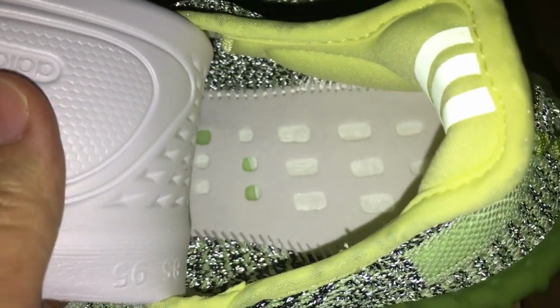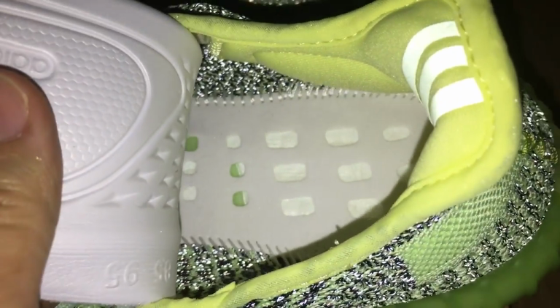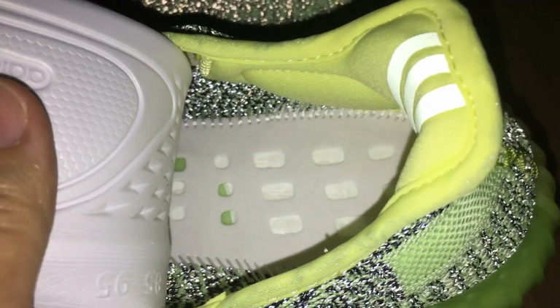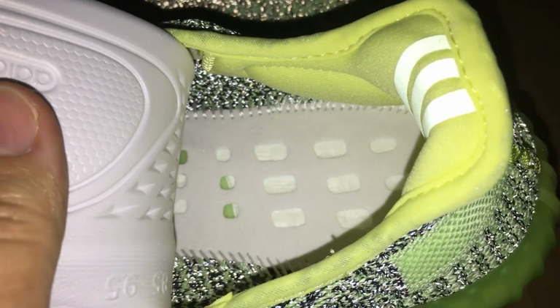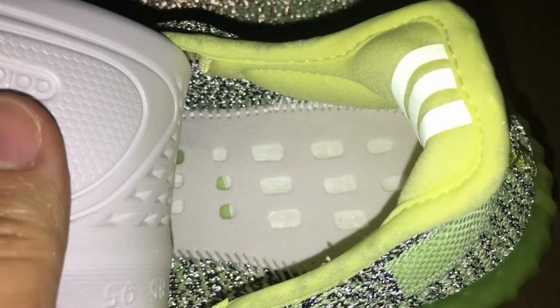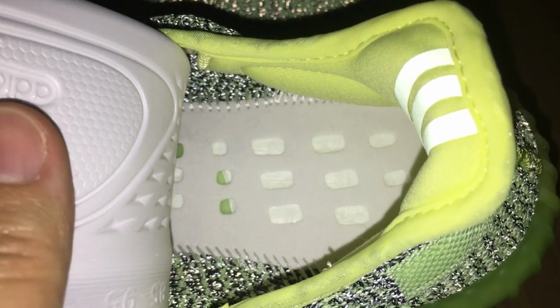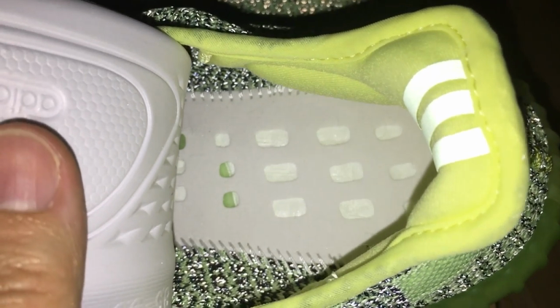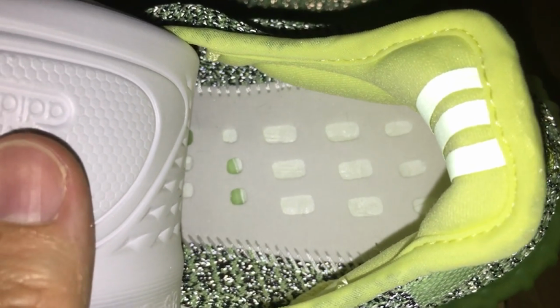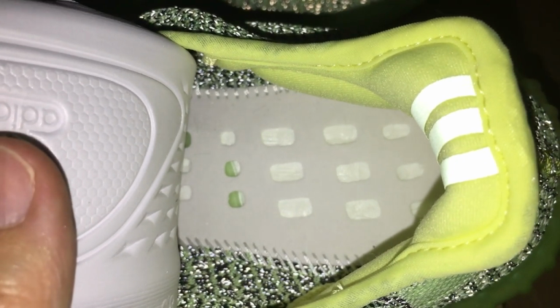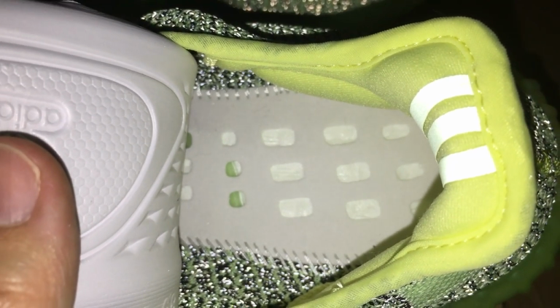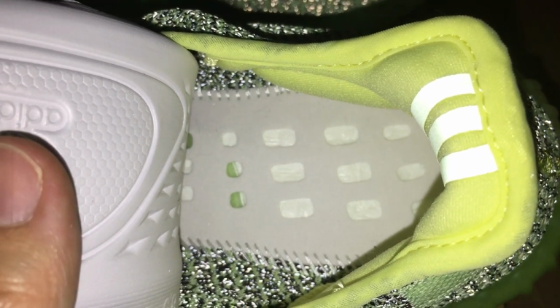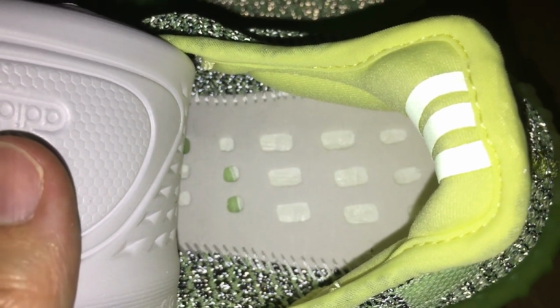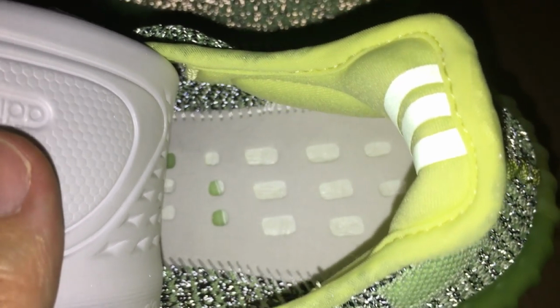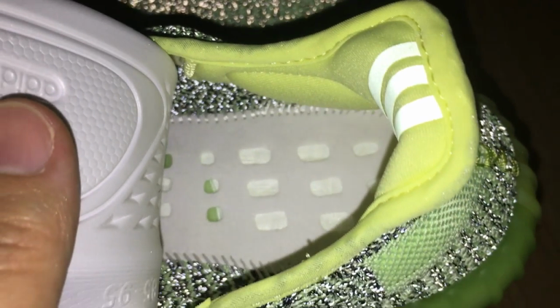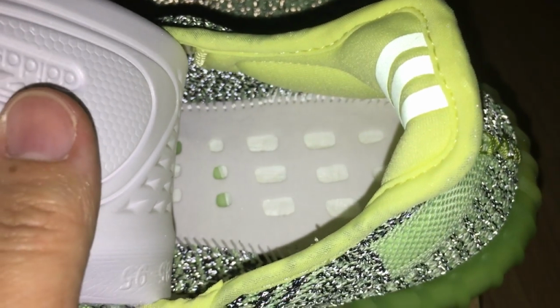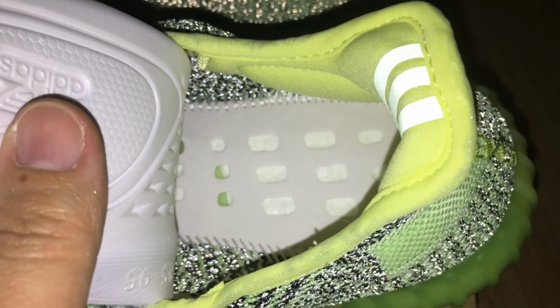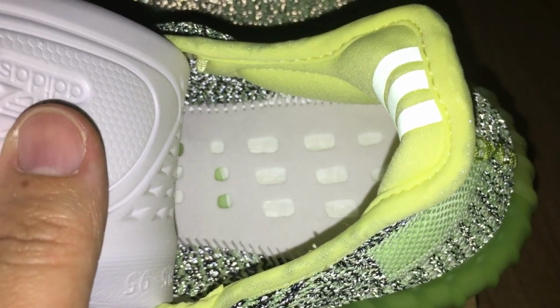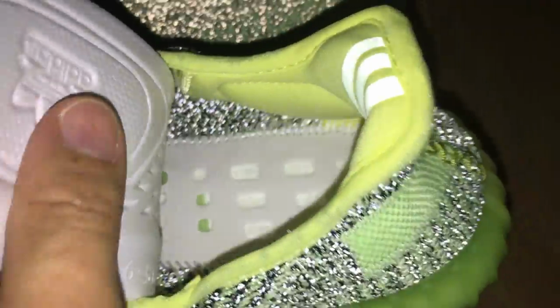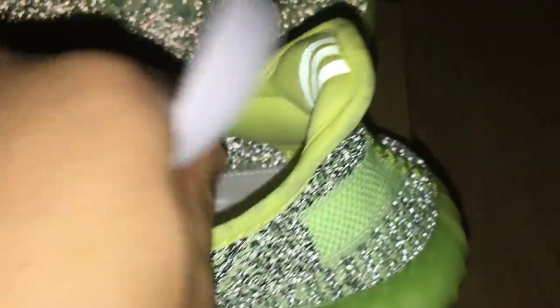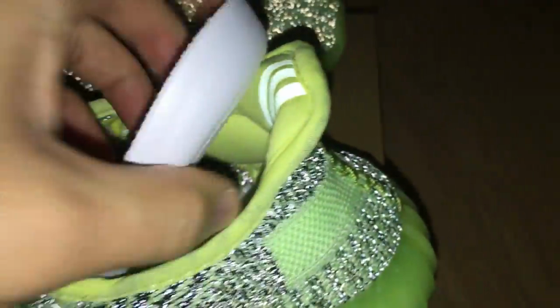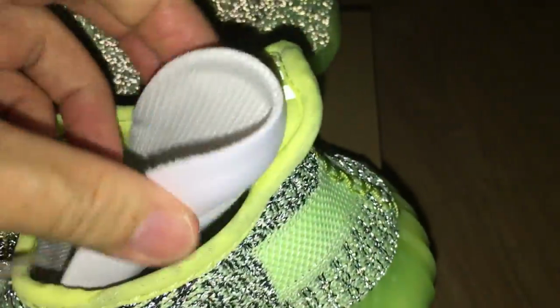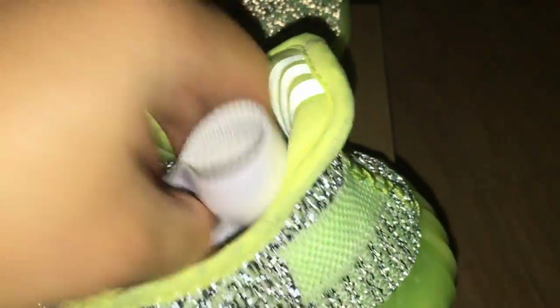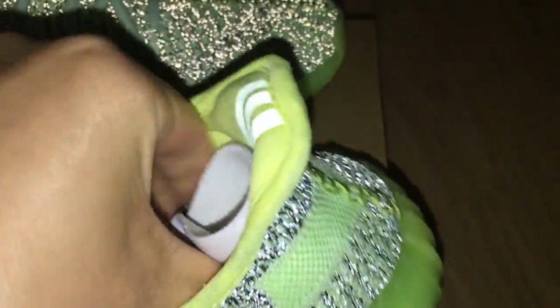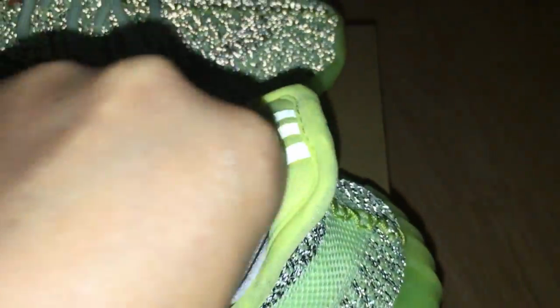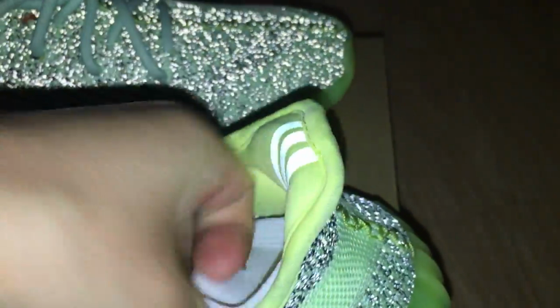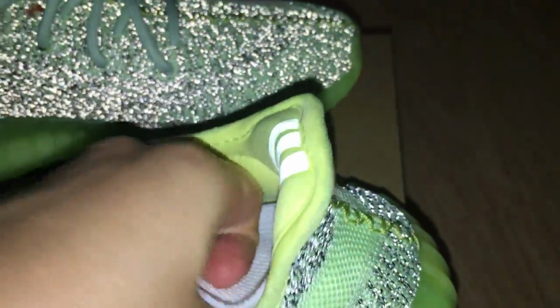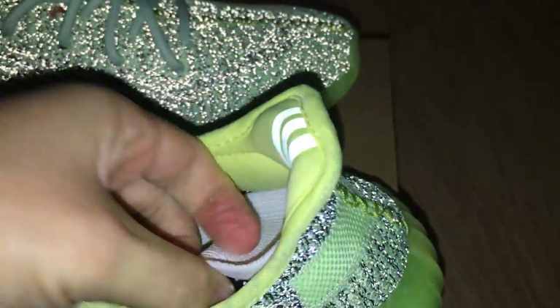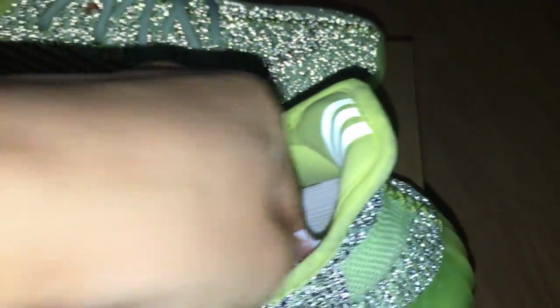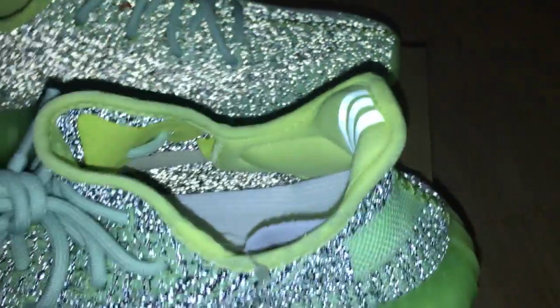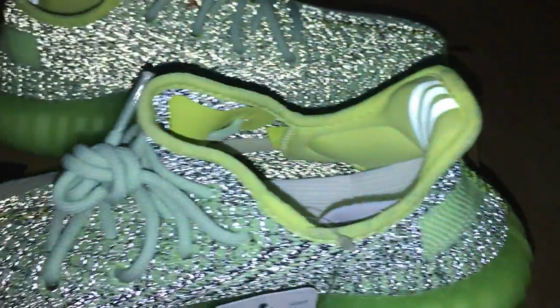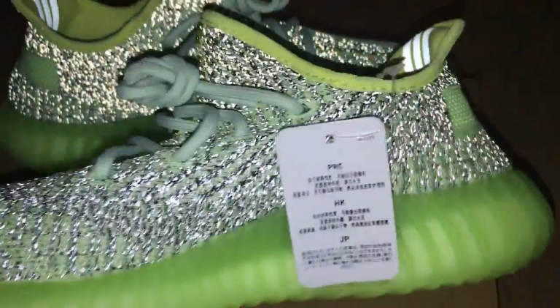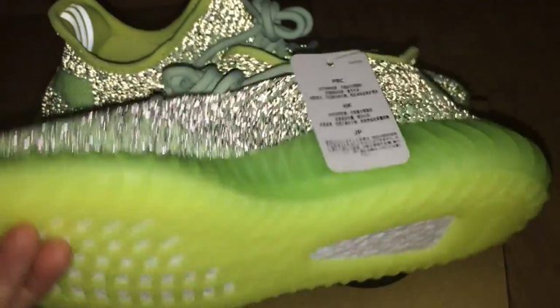About the inside — I think it's very good, you can see. It's very good. And Boost. And finally, let me show the bottom.